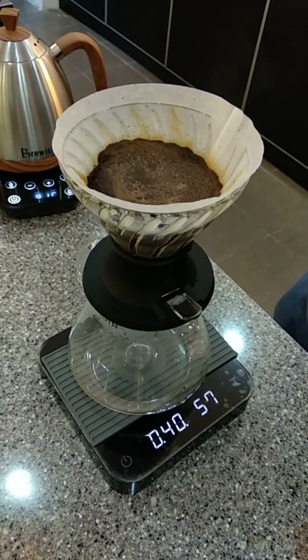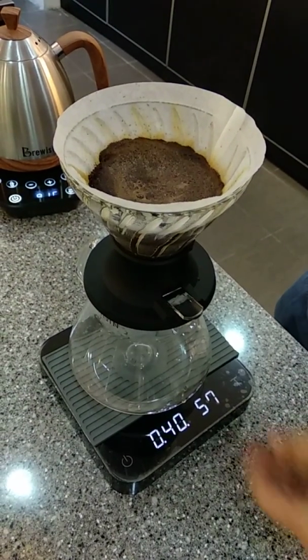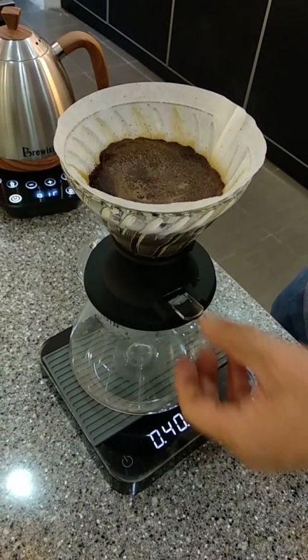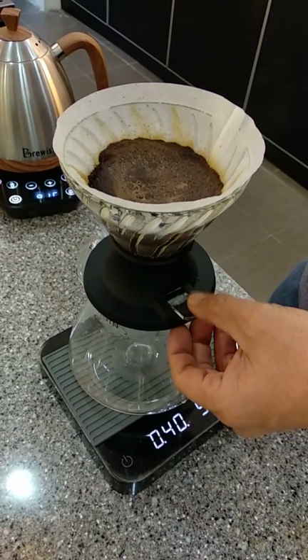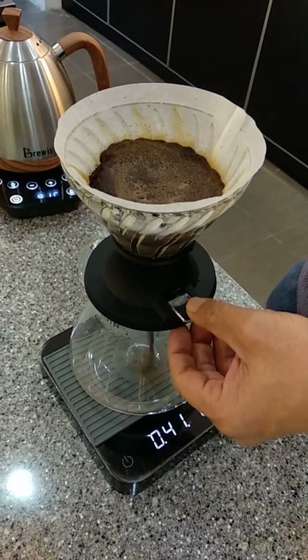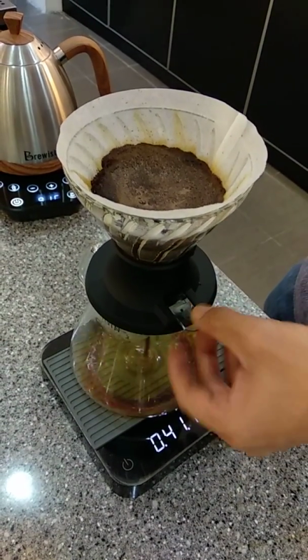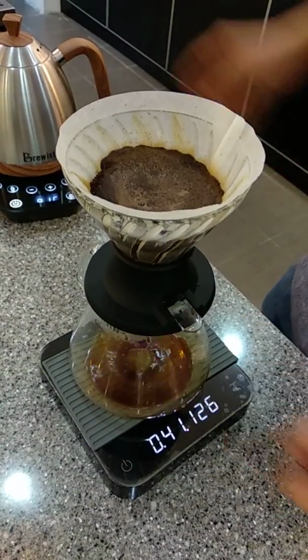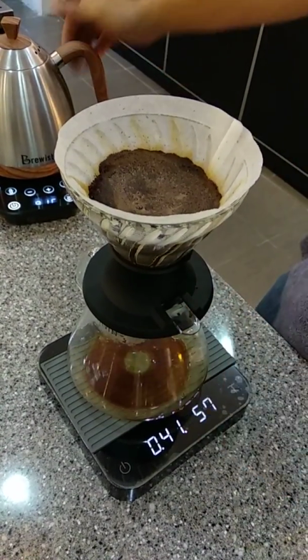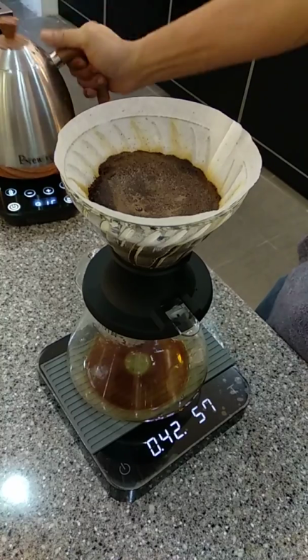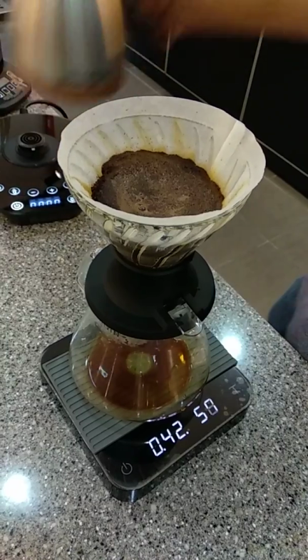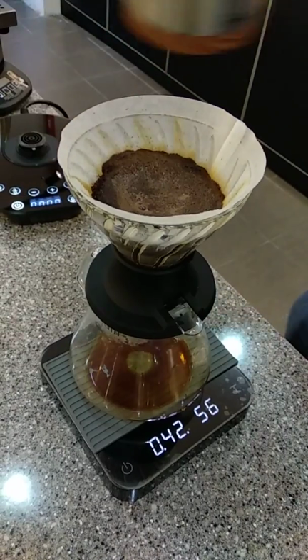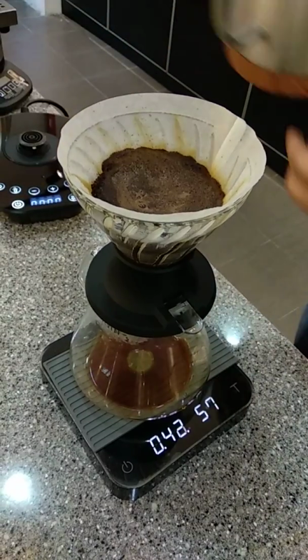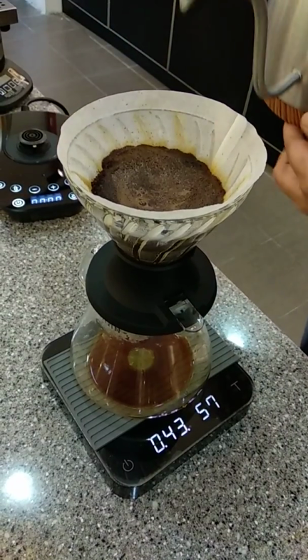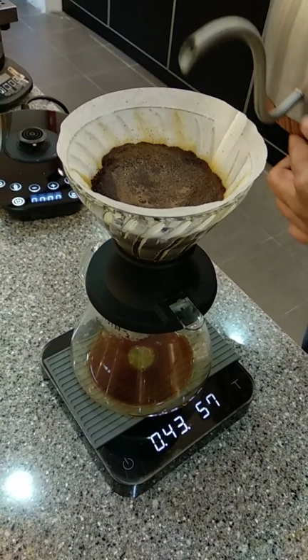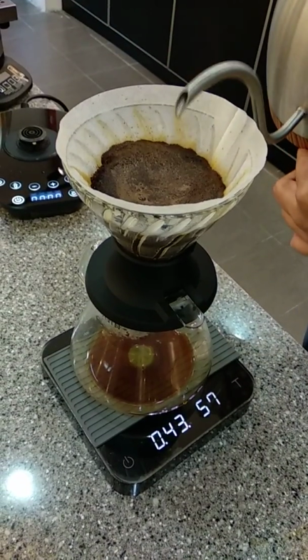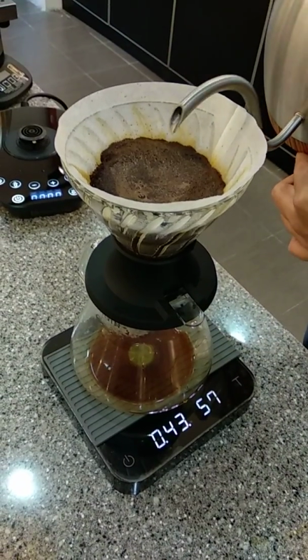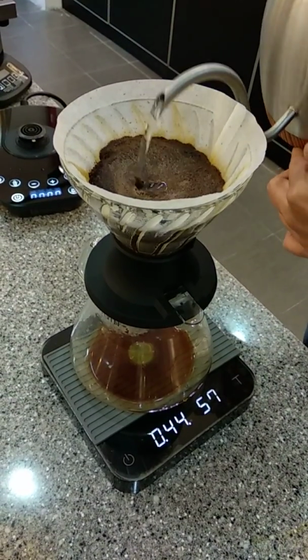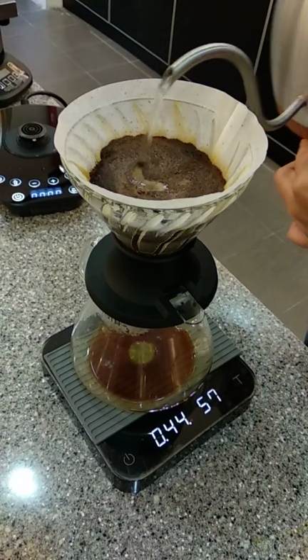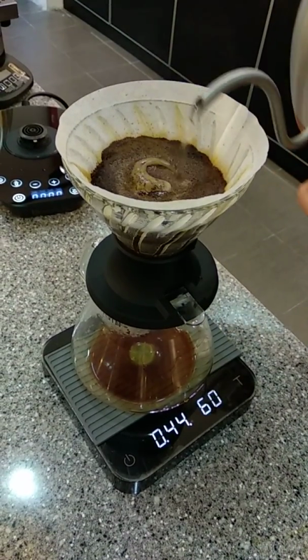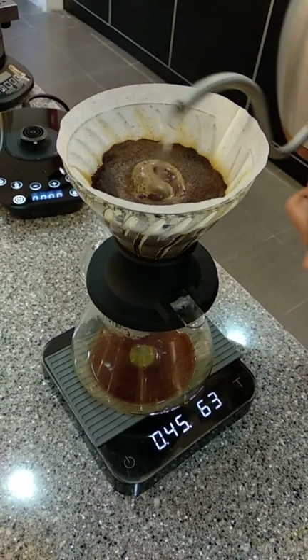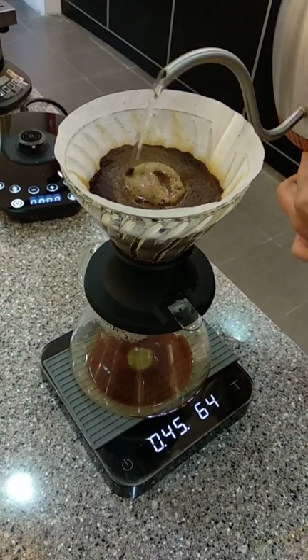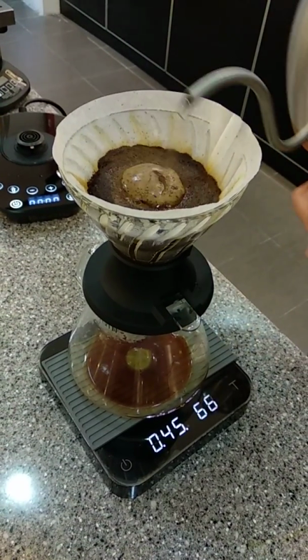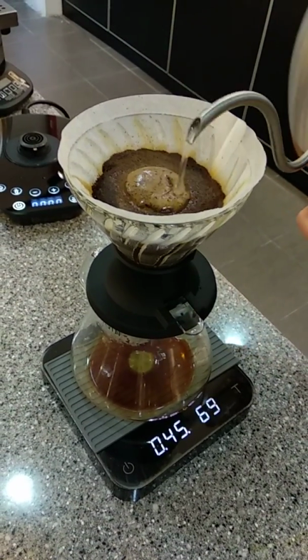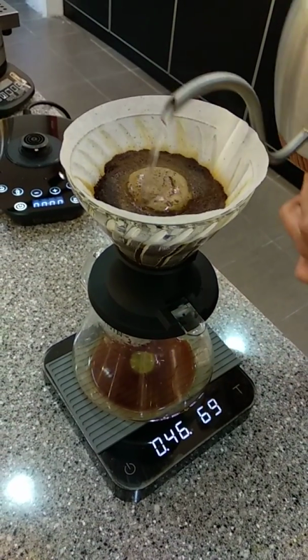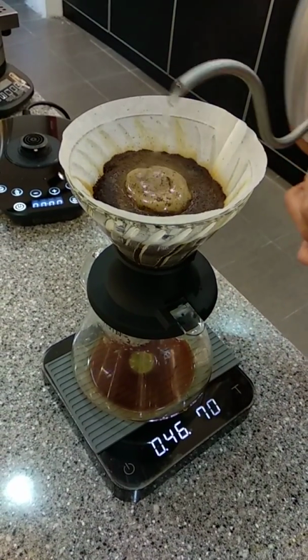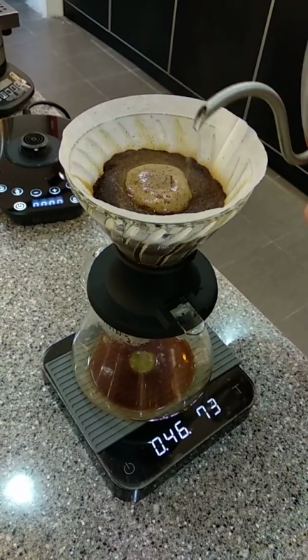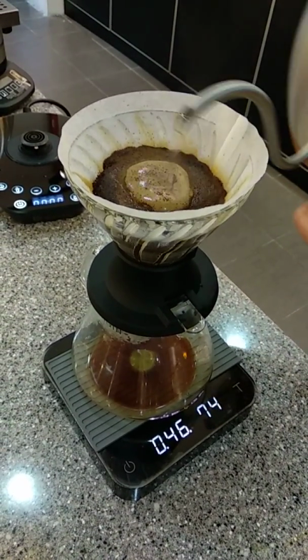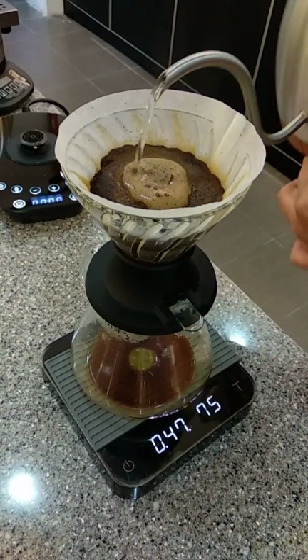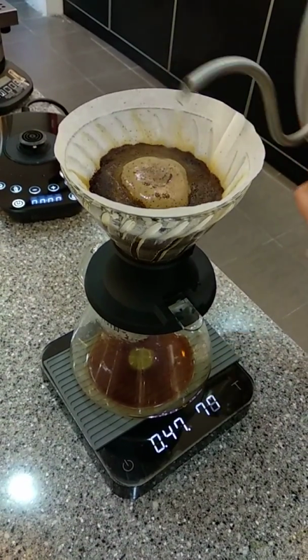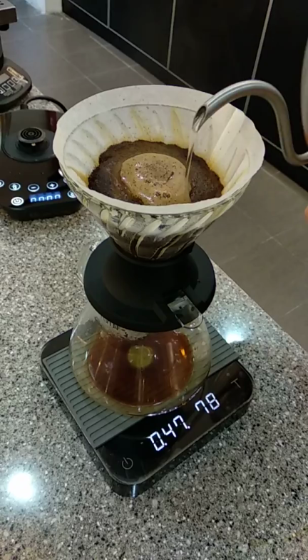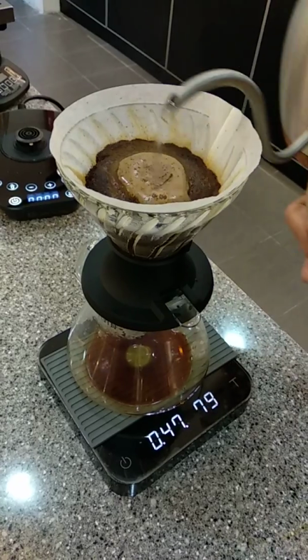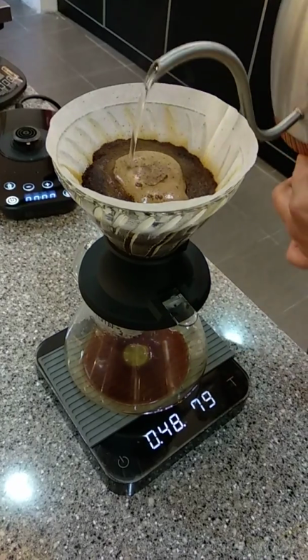40 seconds — release it. Second pour, going for 160 grams.